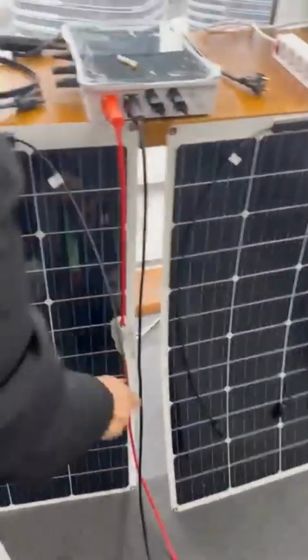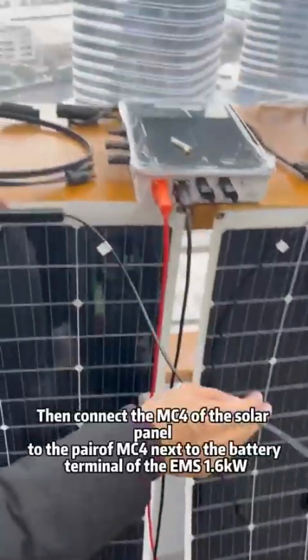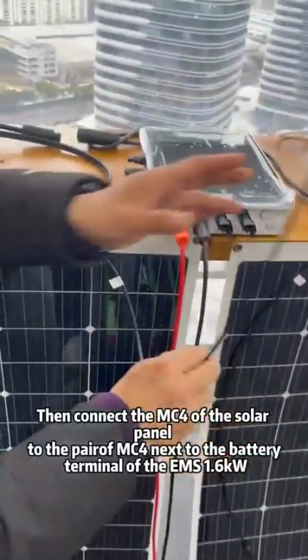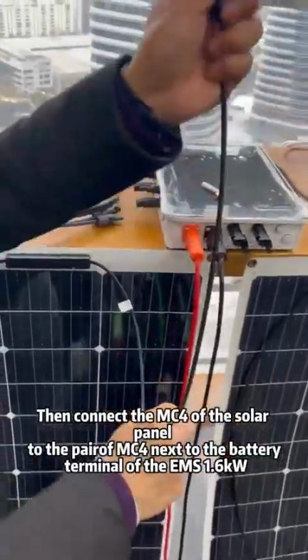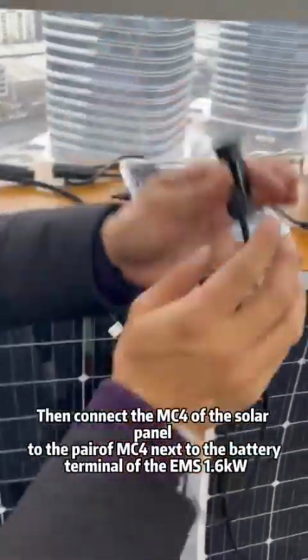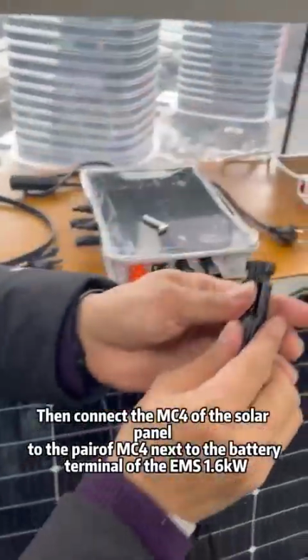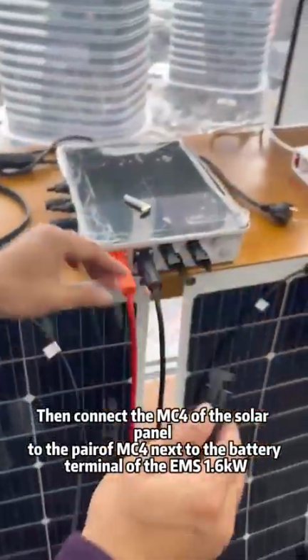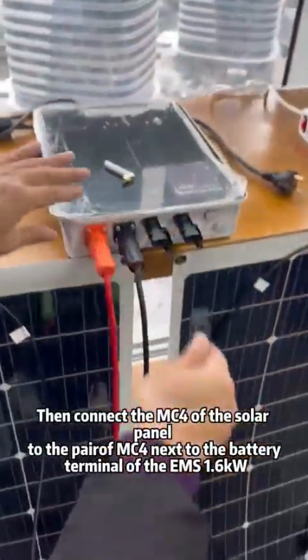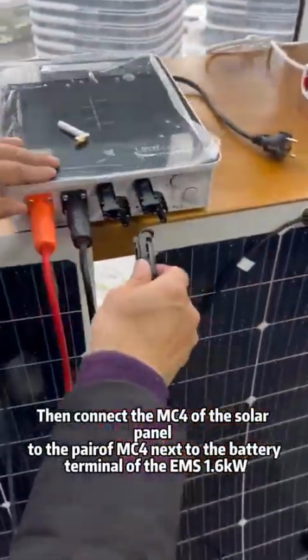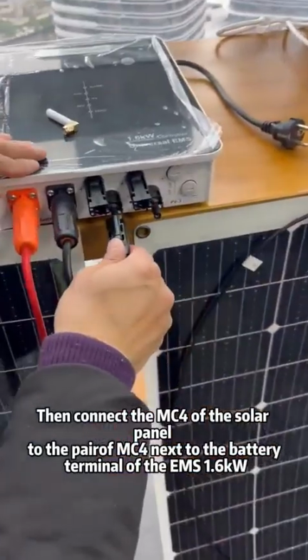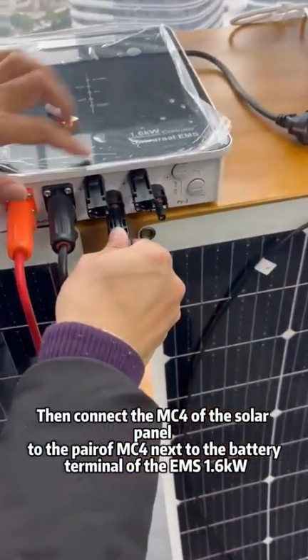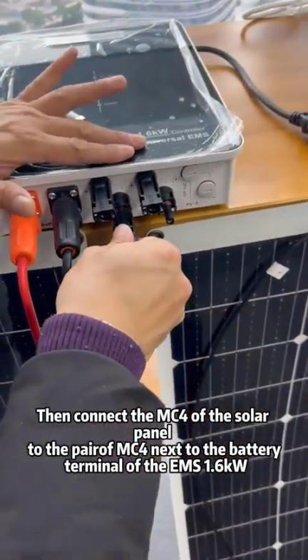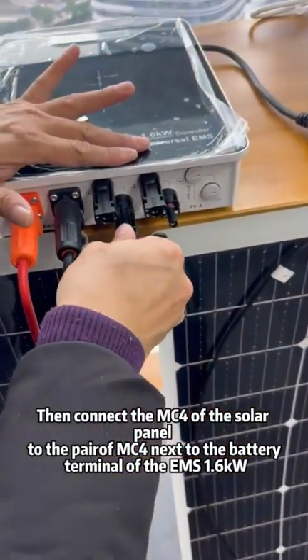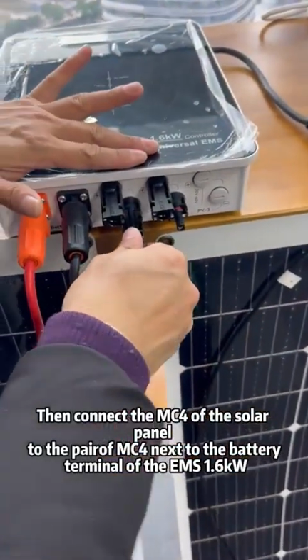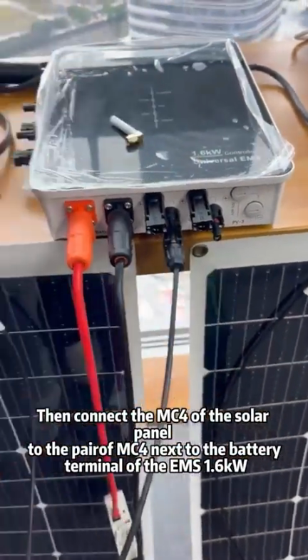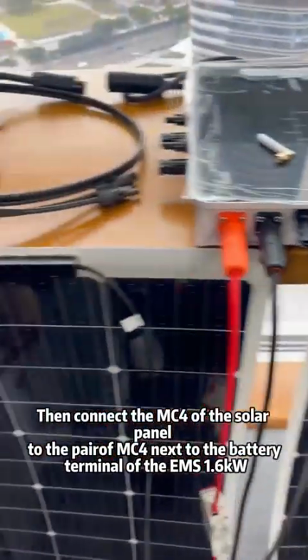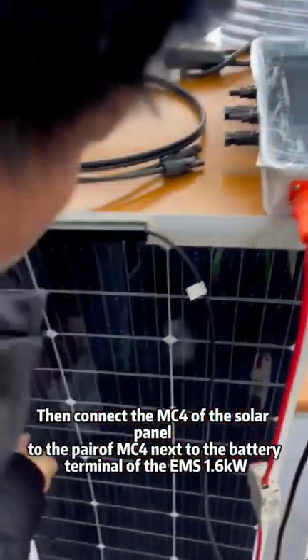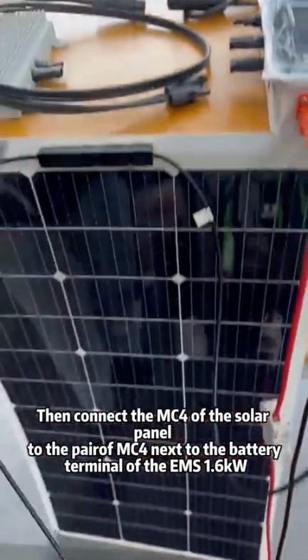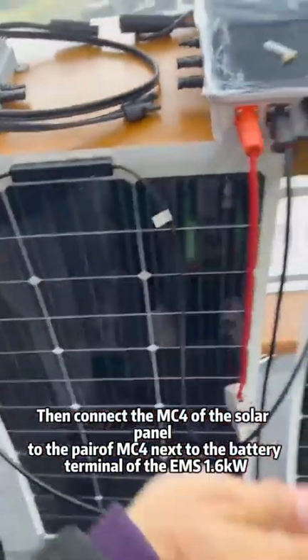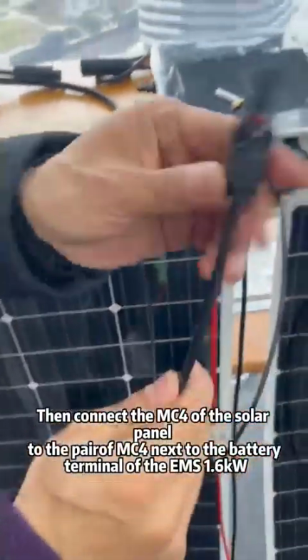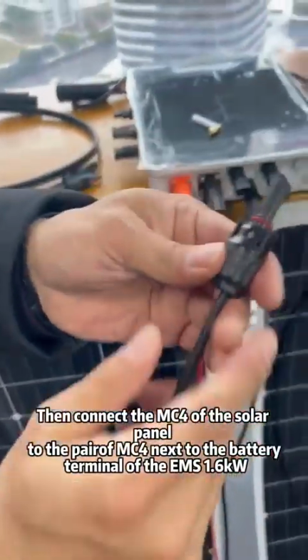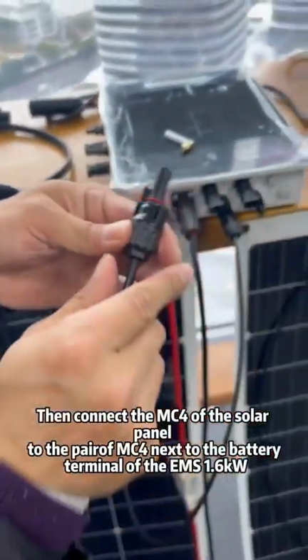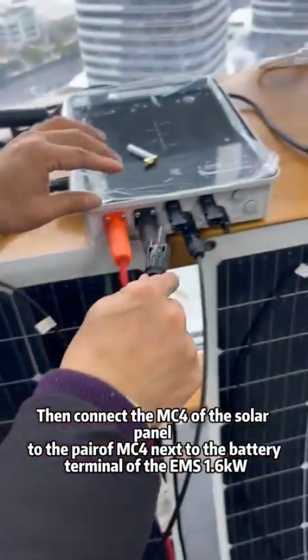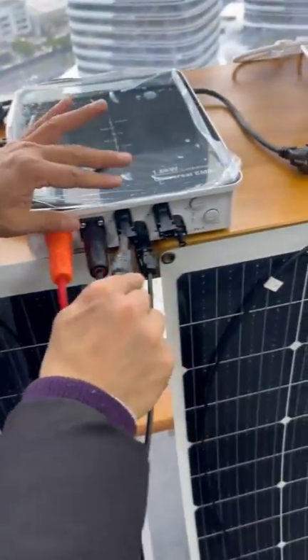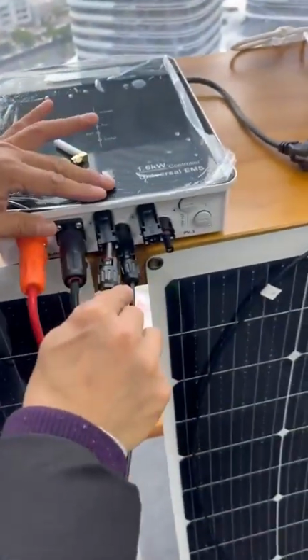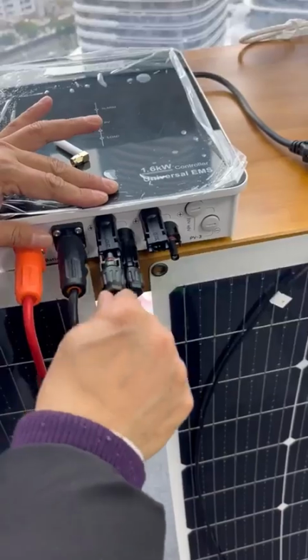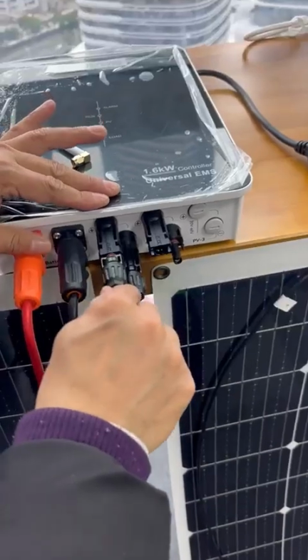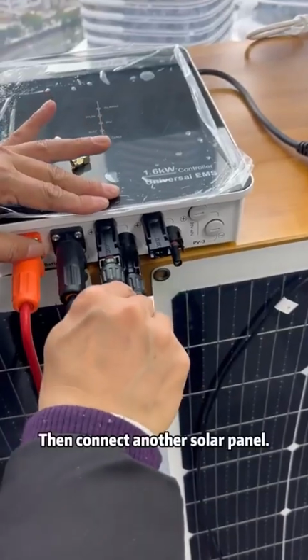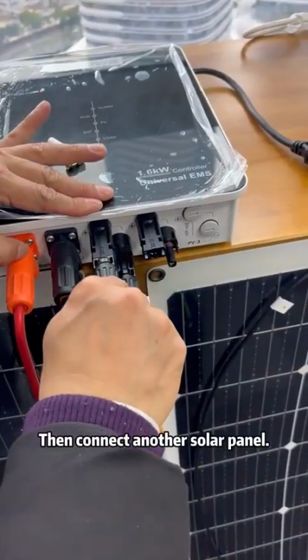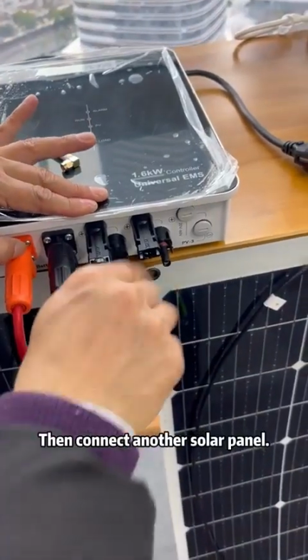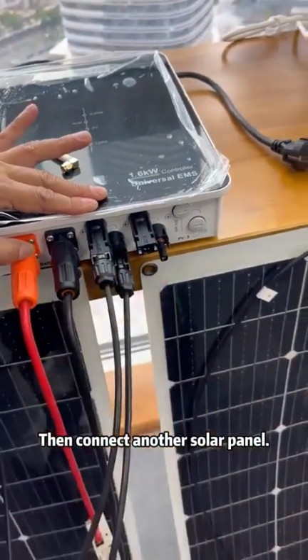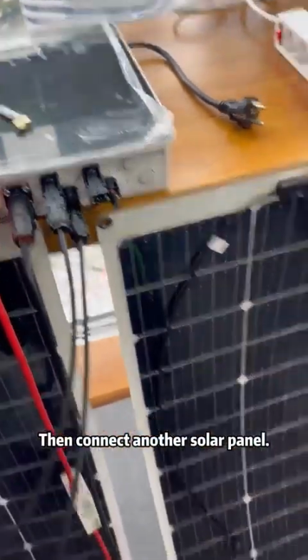Then connect the MC4 of the solar panel to the paired MC4 connector next to the battery terminal of the EMS 1.6kW. Then connect another solar panel.